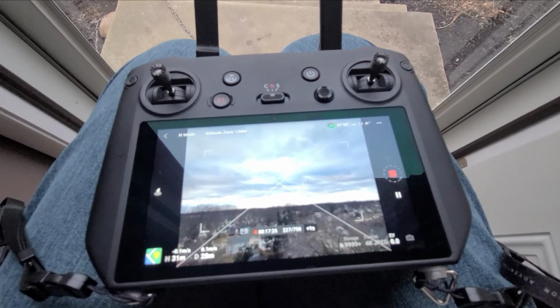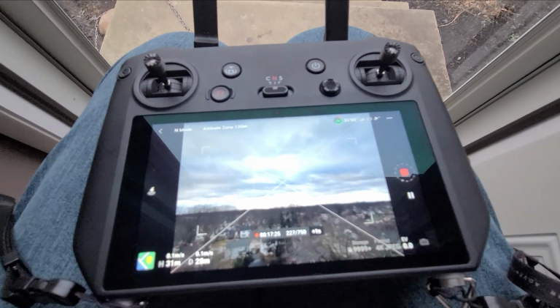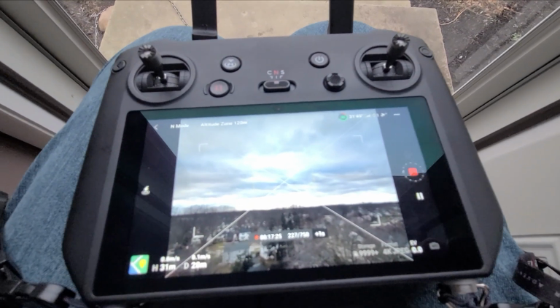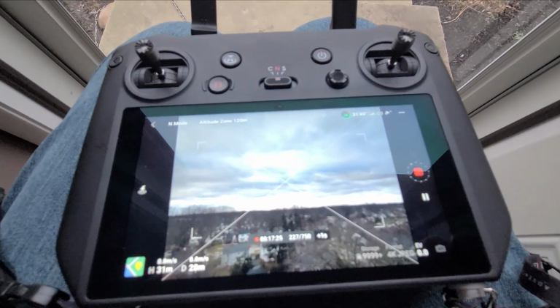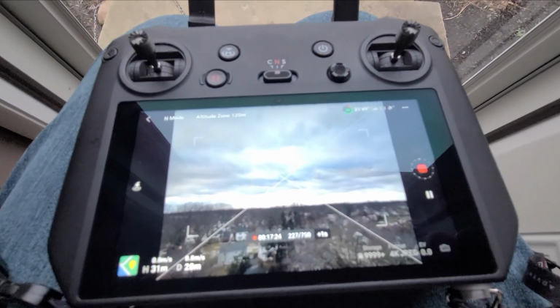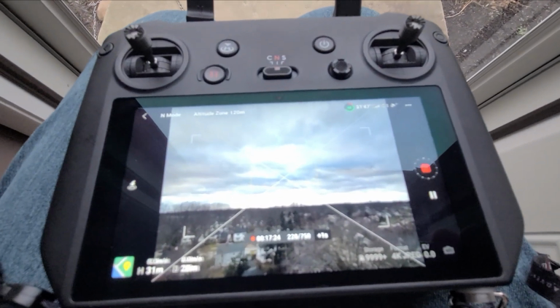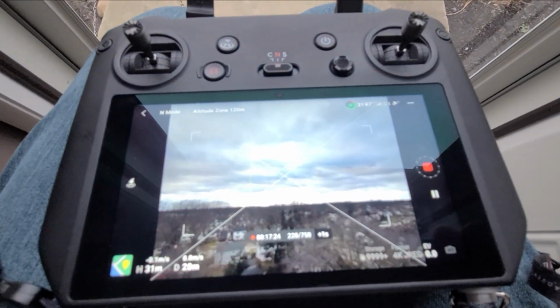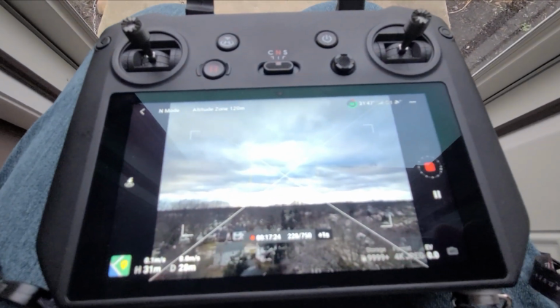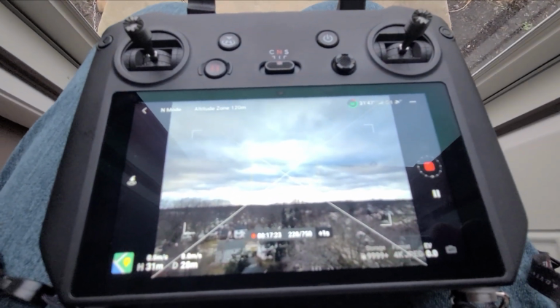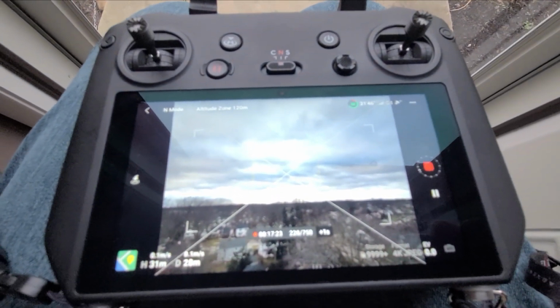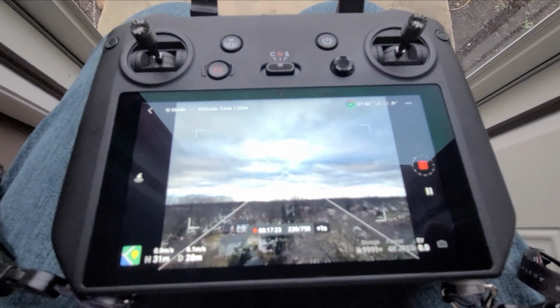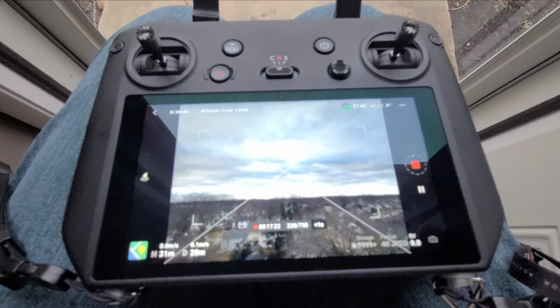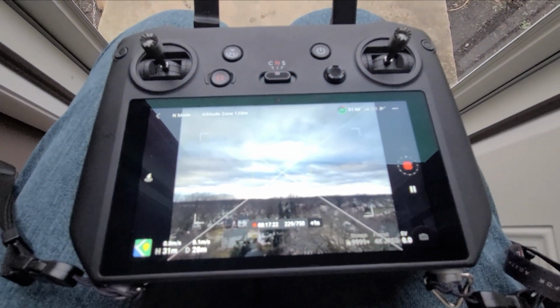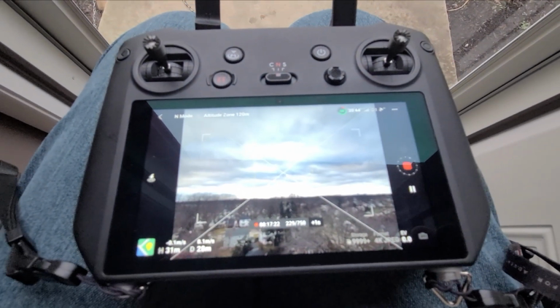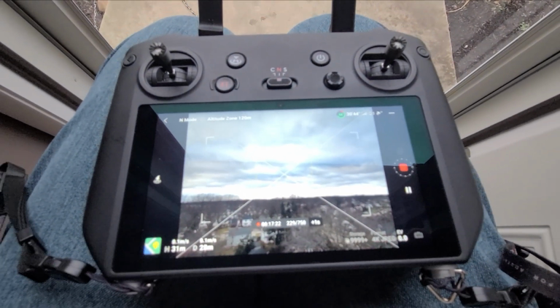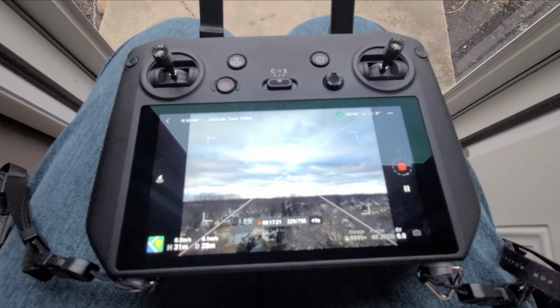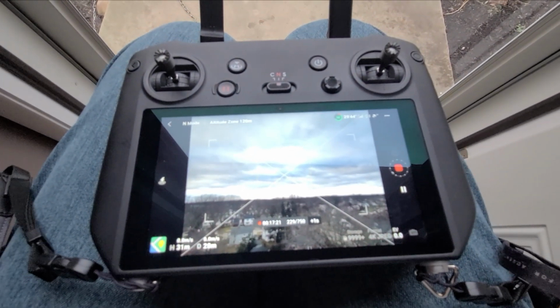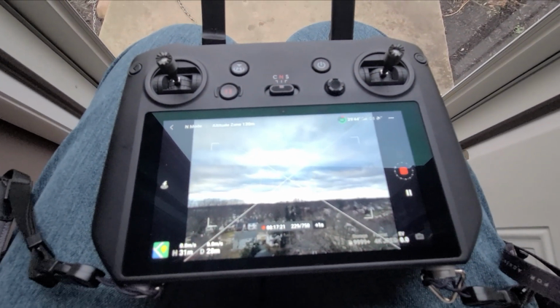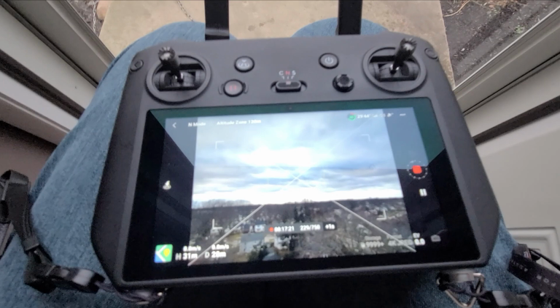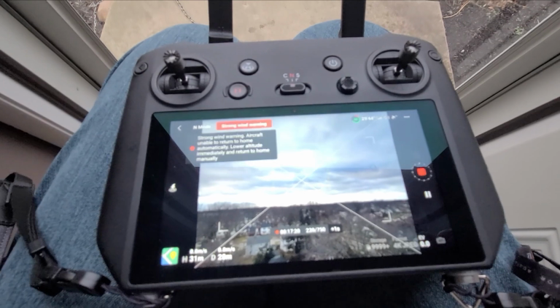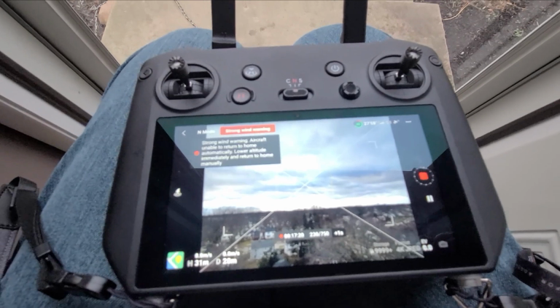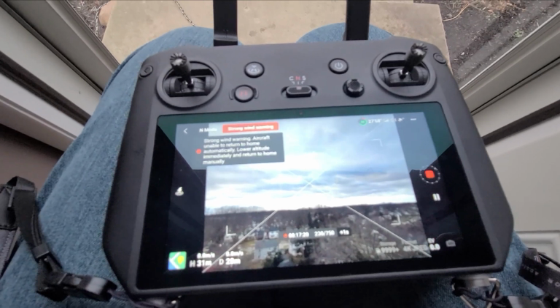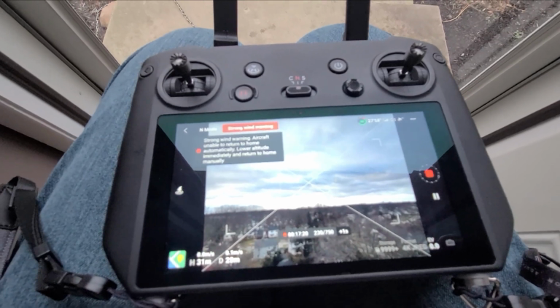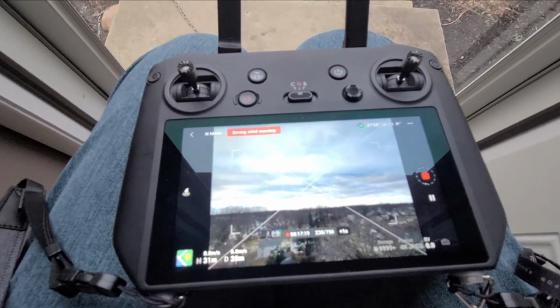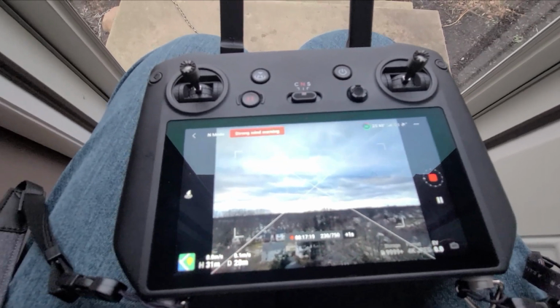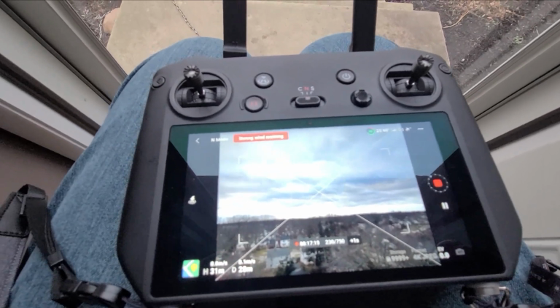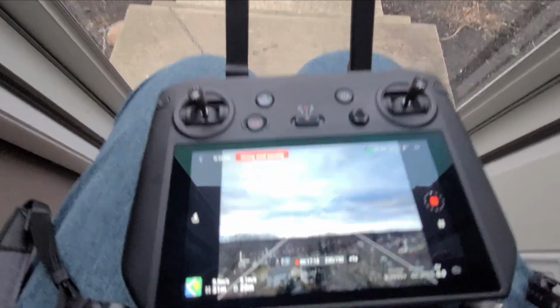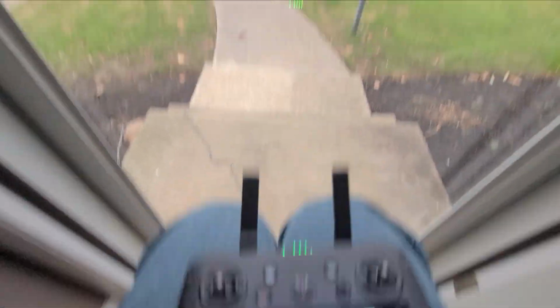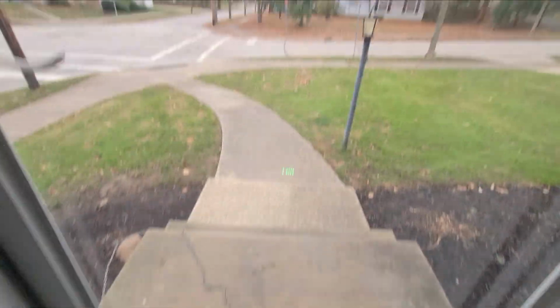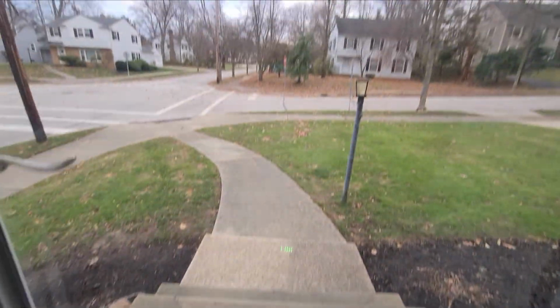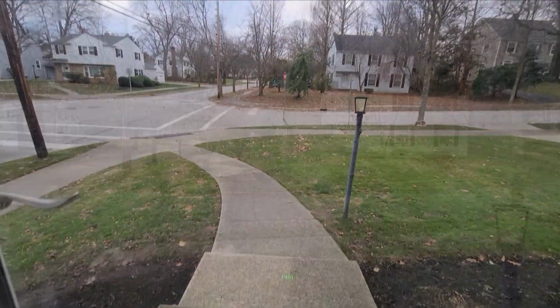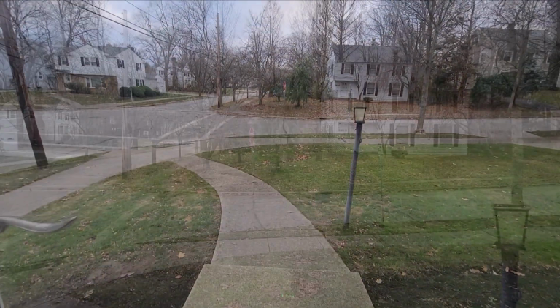Performing a strong wind test doing a hyperlapse in 26 mile an hour winds. I'm sure it's gusting a lot faster than that though.